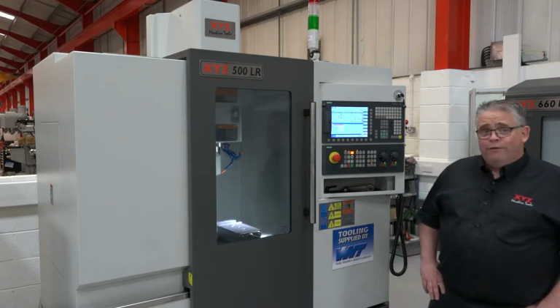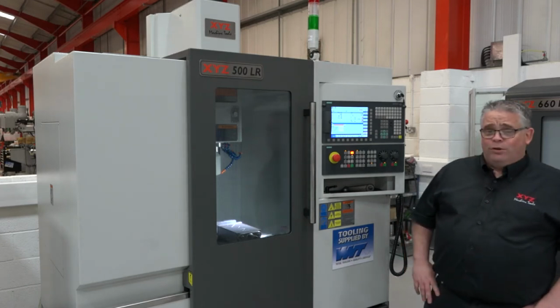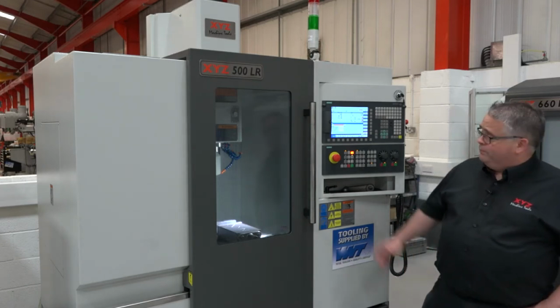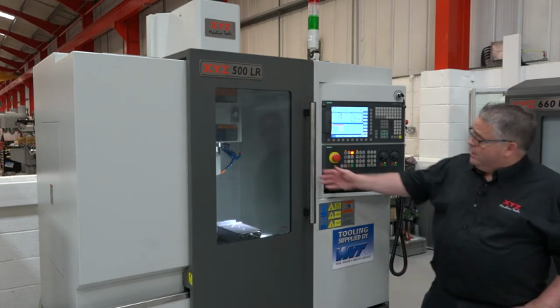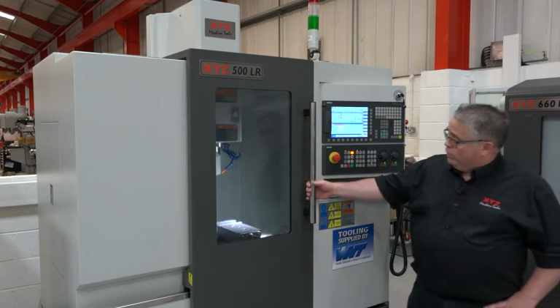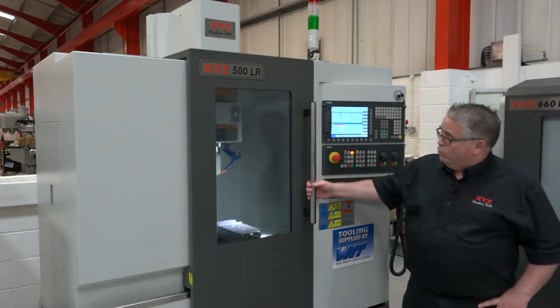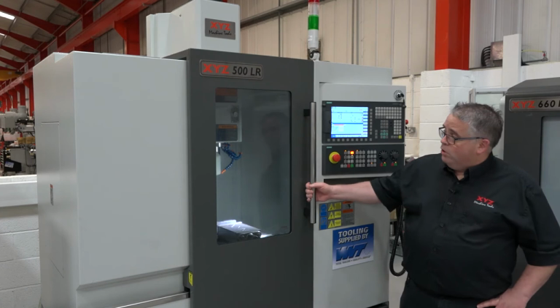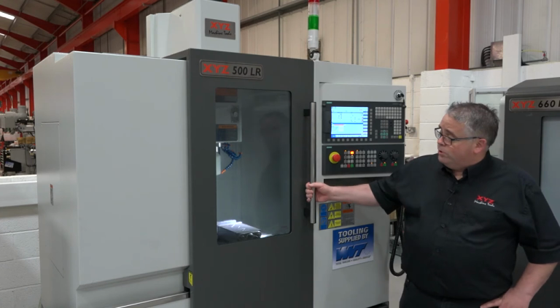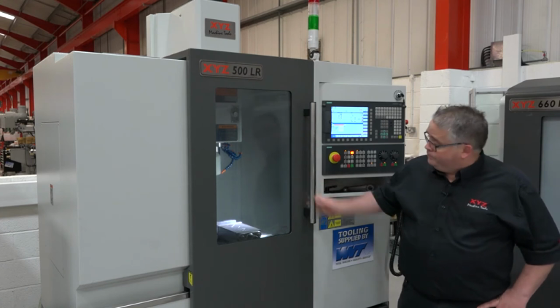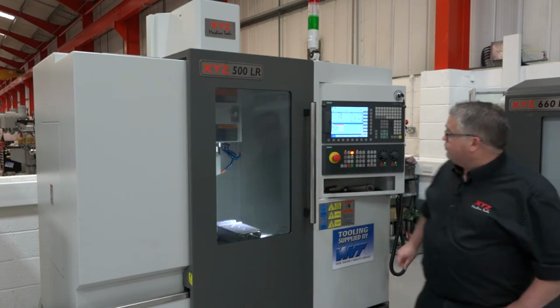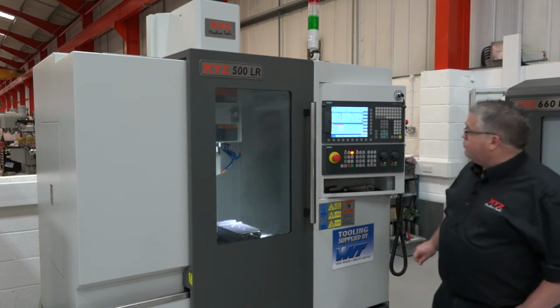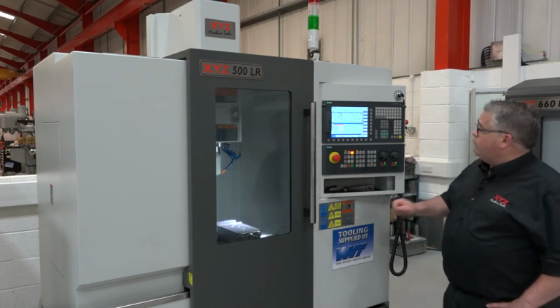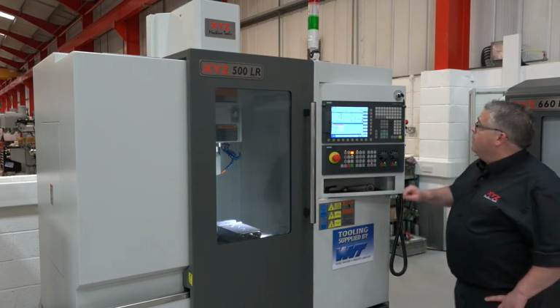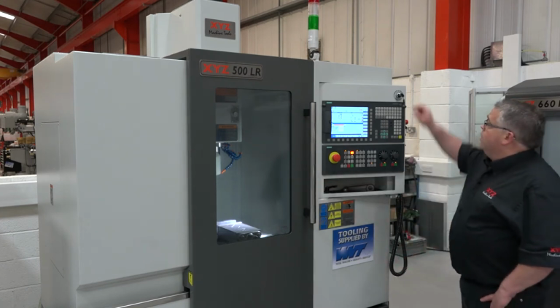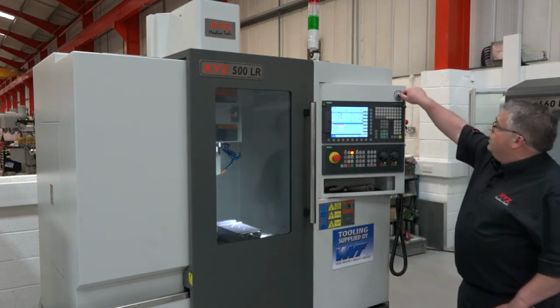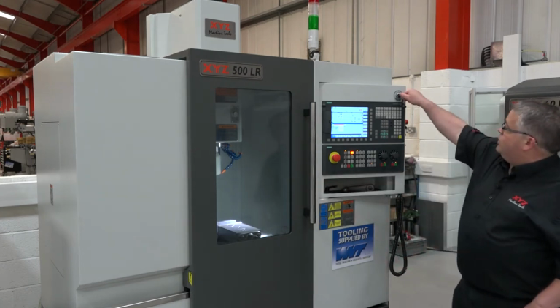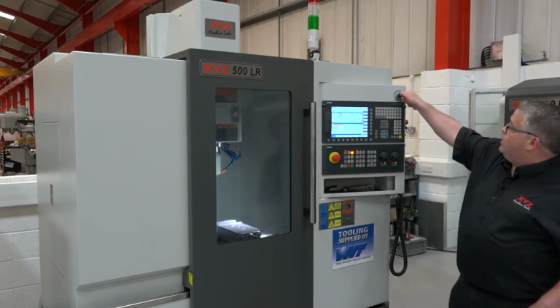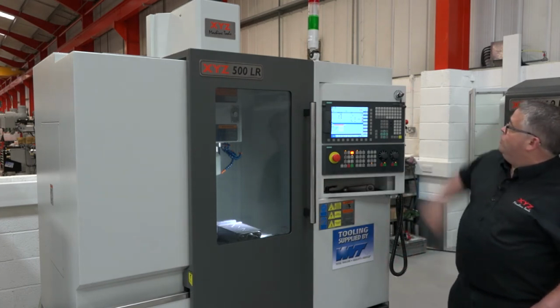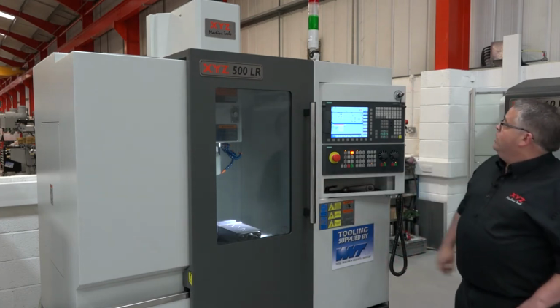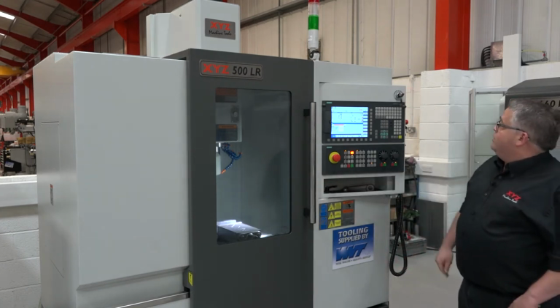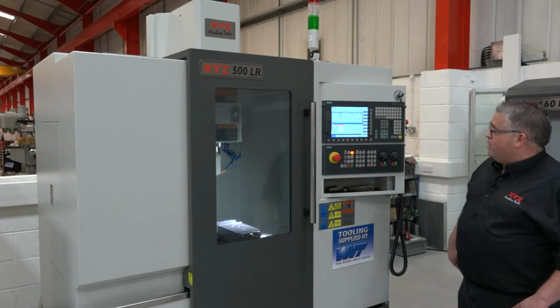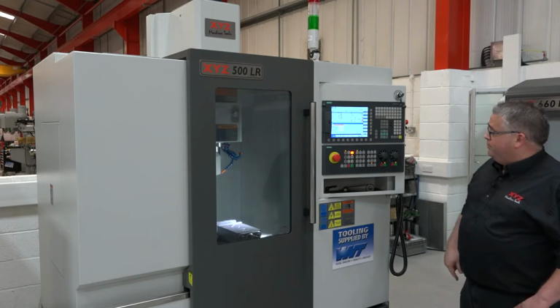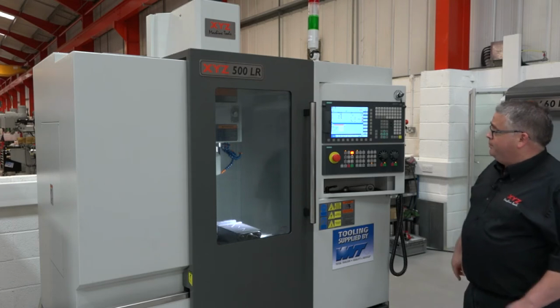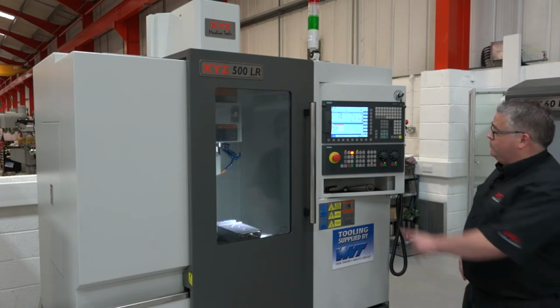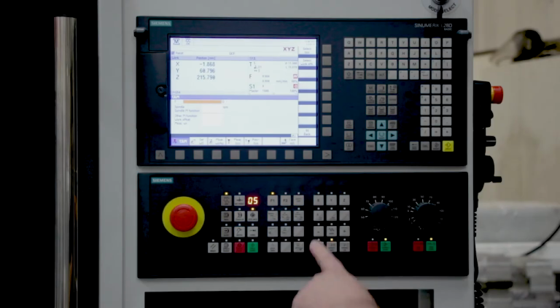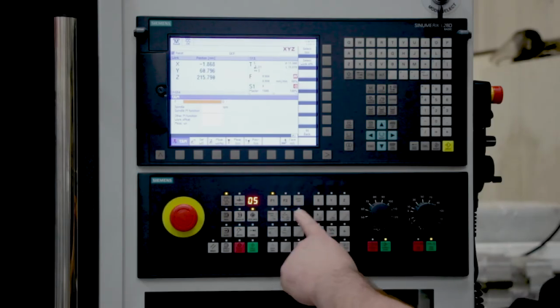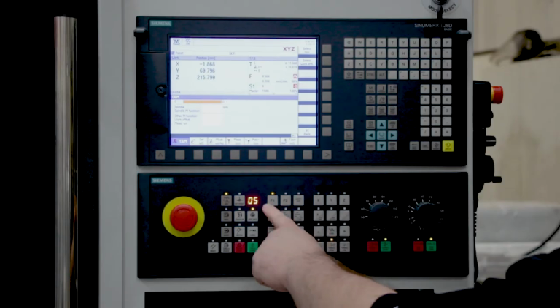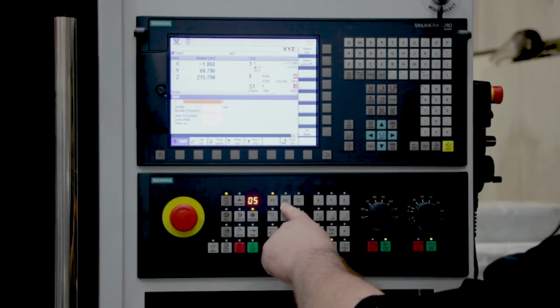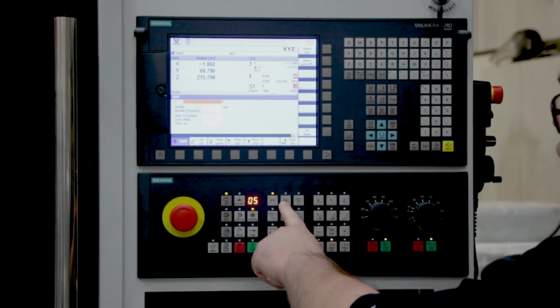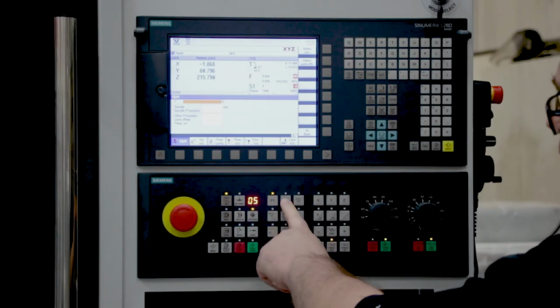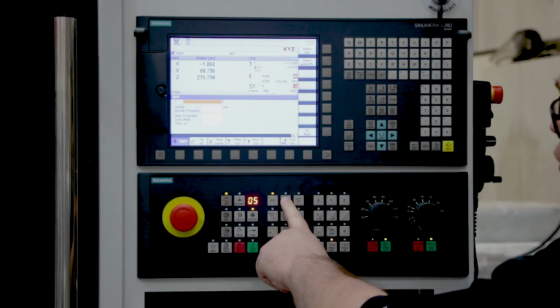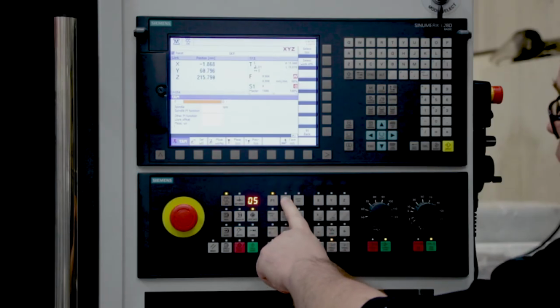First off, ensure your front door is closed. Switch the switch to set up. Make sure you're in F2 mode.